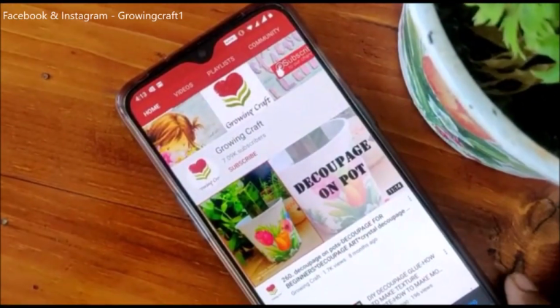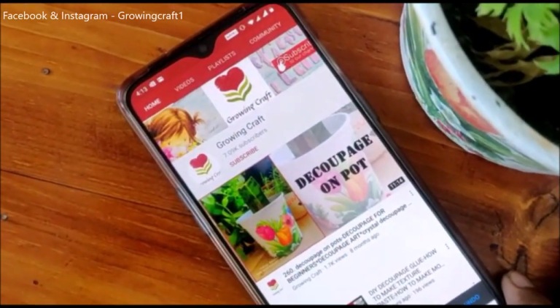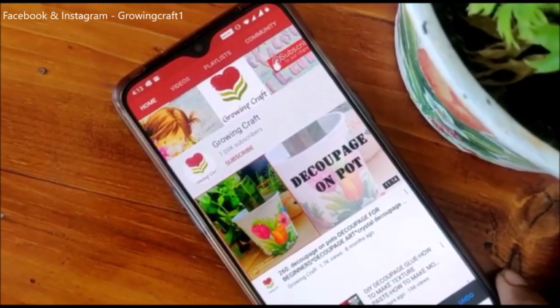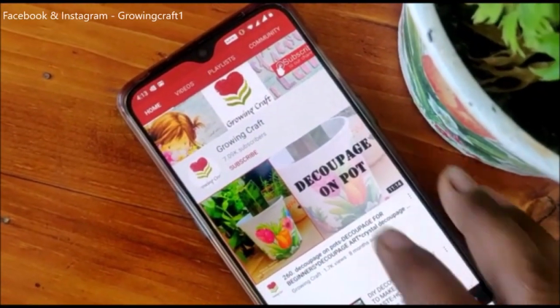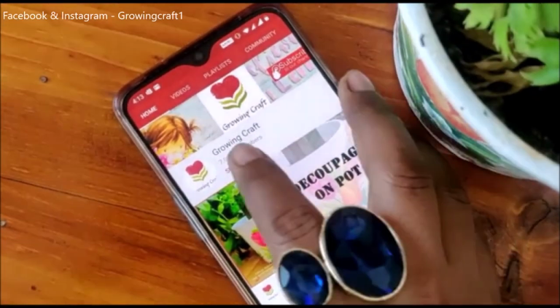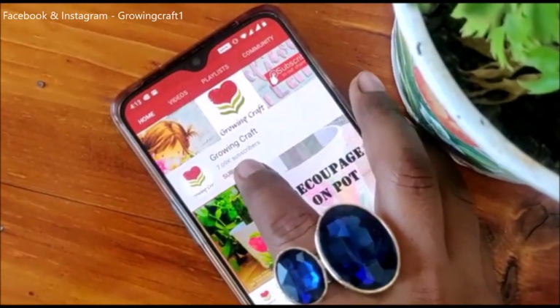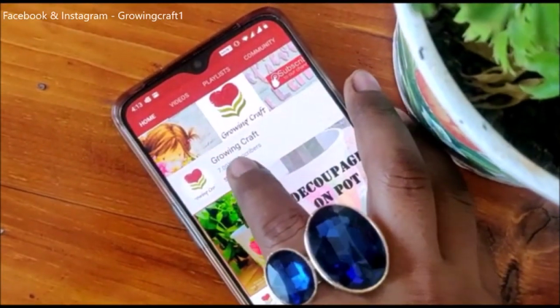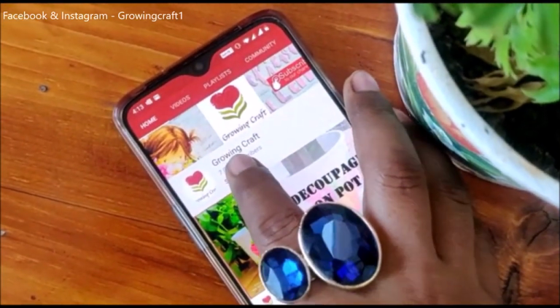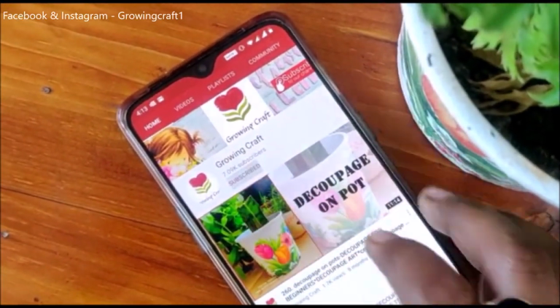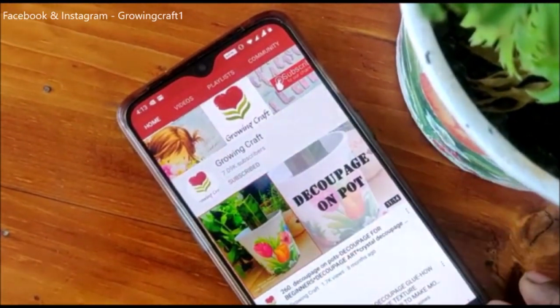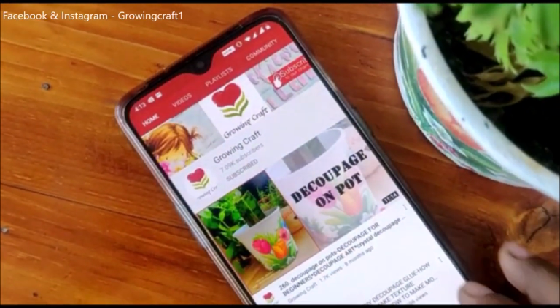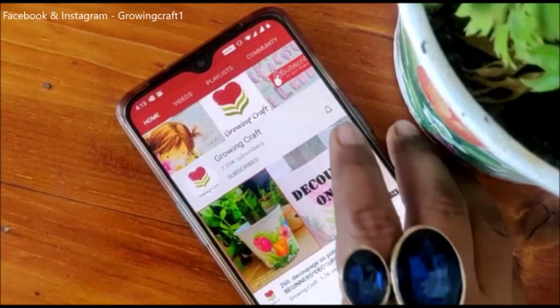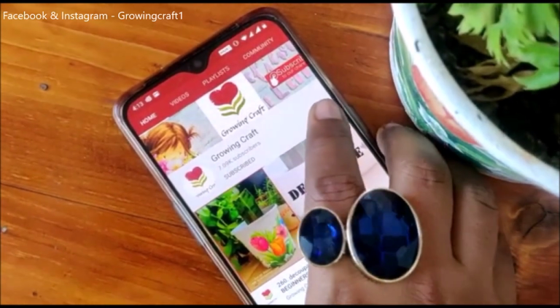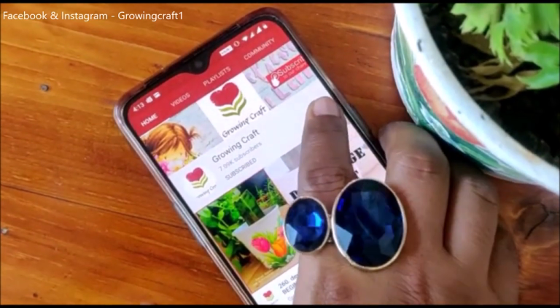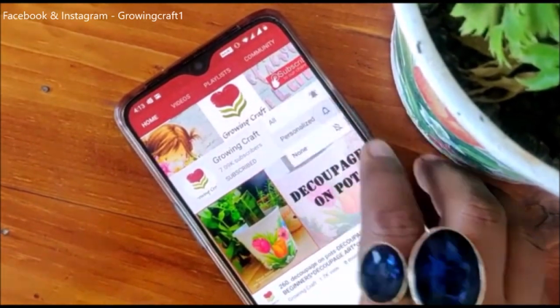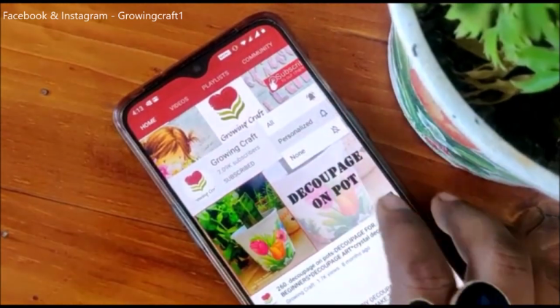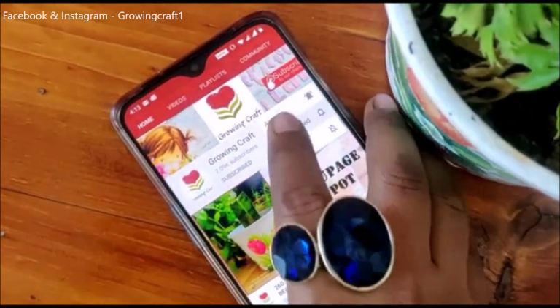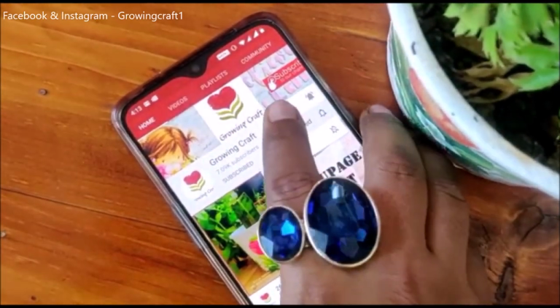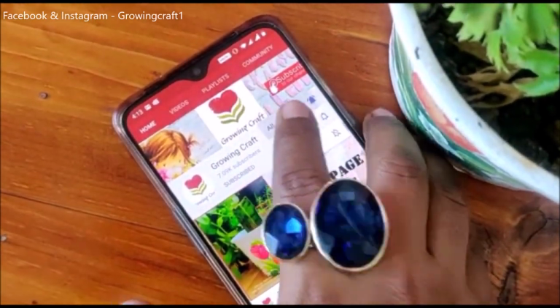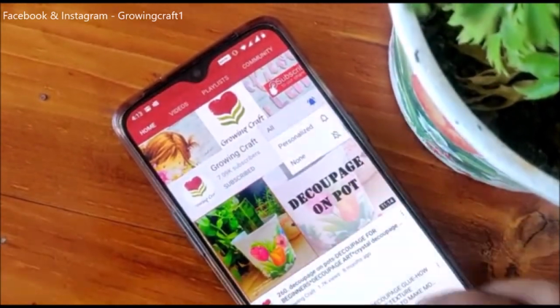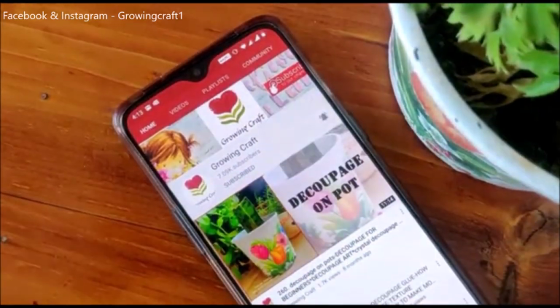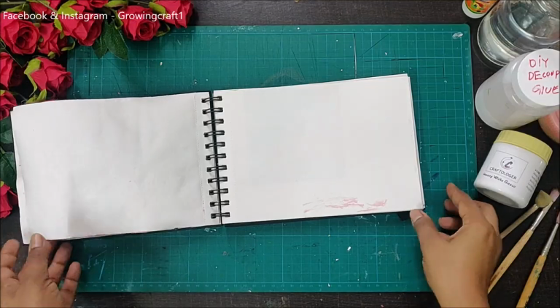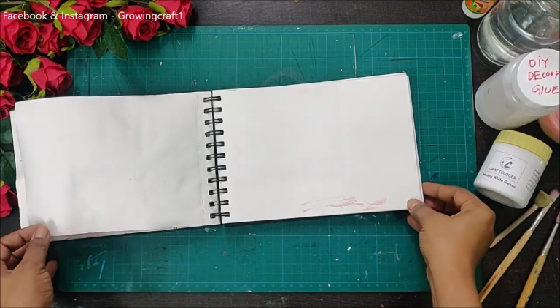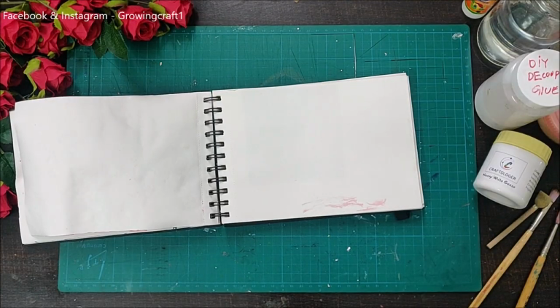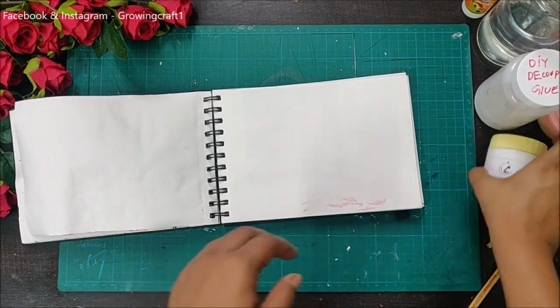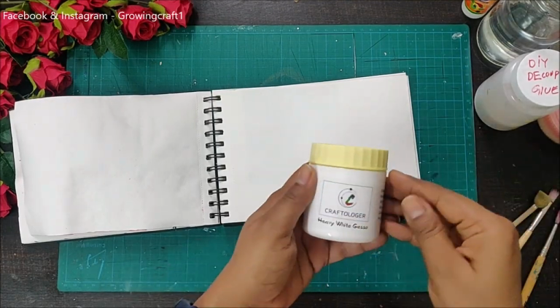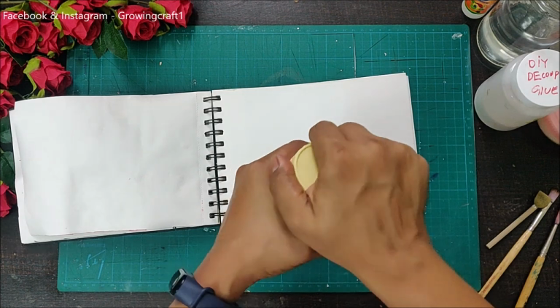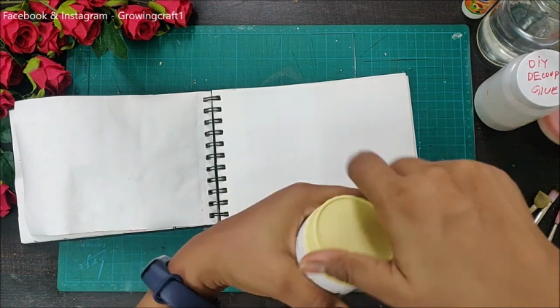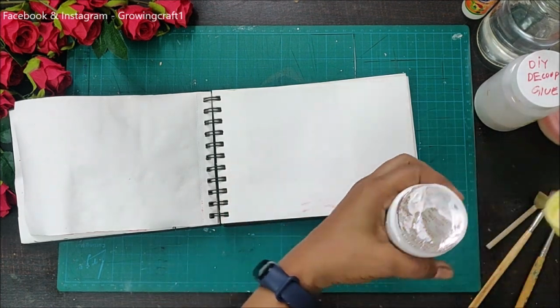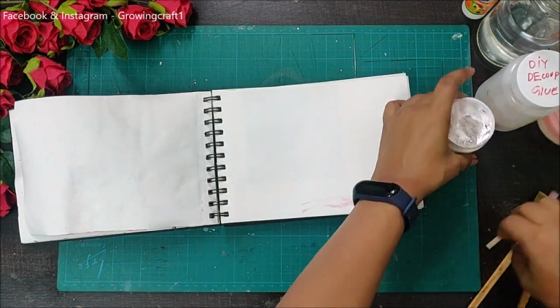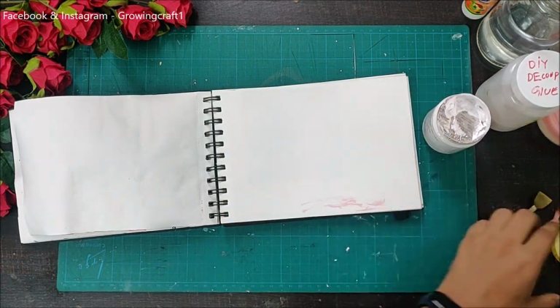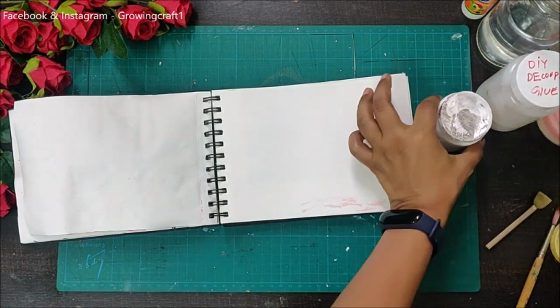Hello friends, if you have not subscribed to my channel please click on the subscribe button and do not forget to press the bell icon. Welcome back to my channel friends, it's Sonia here from Growing Craft.